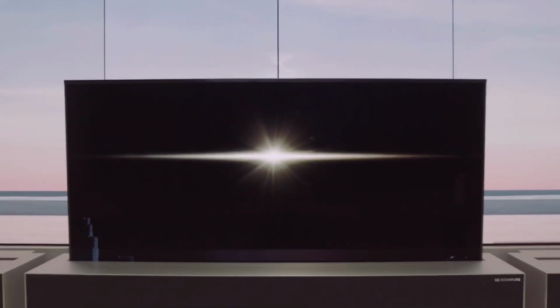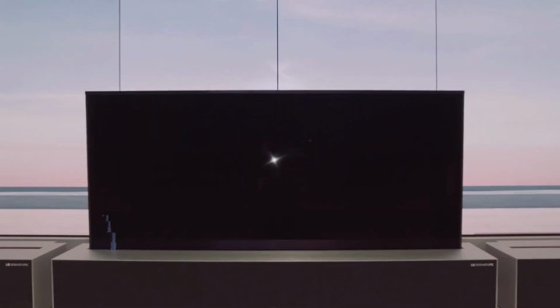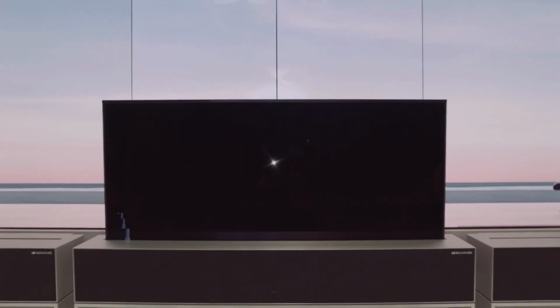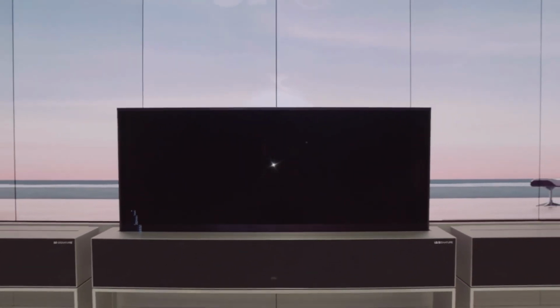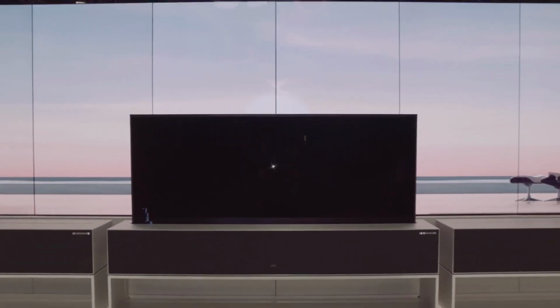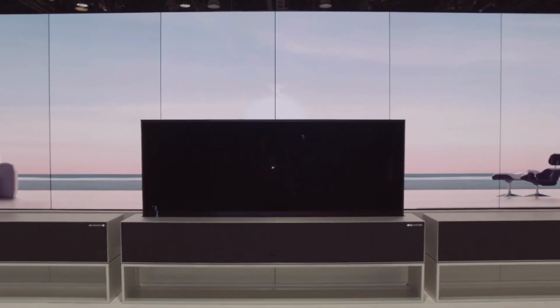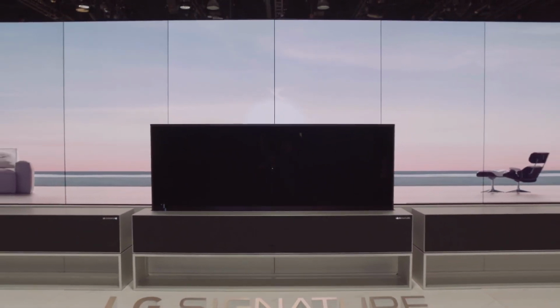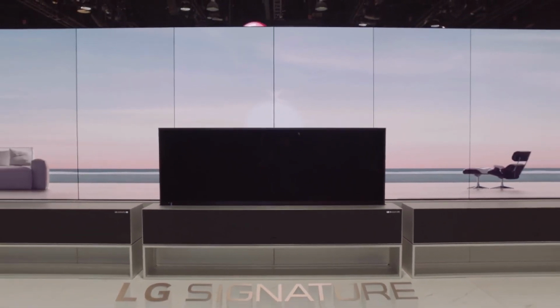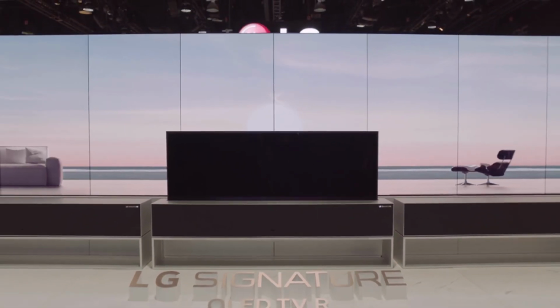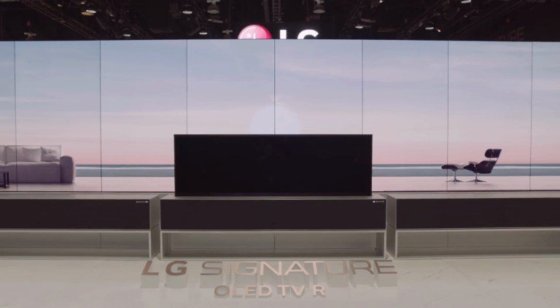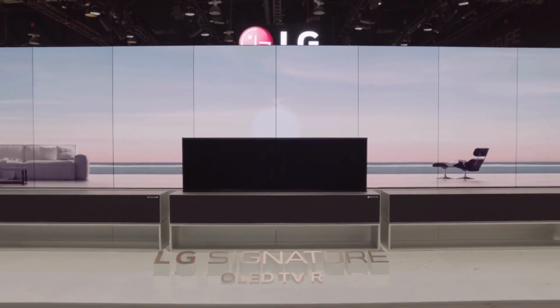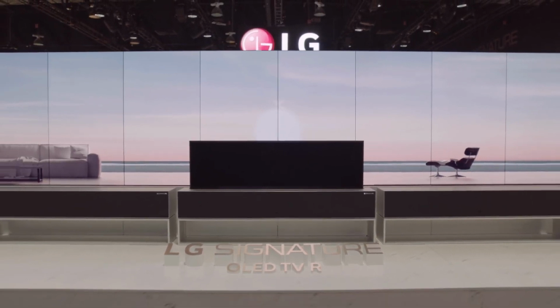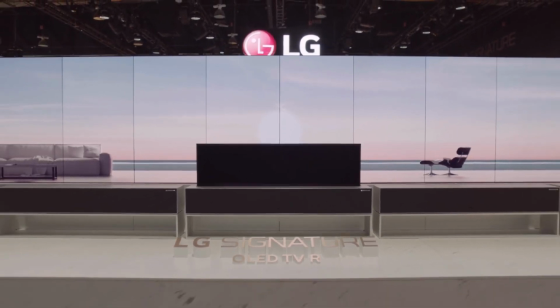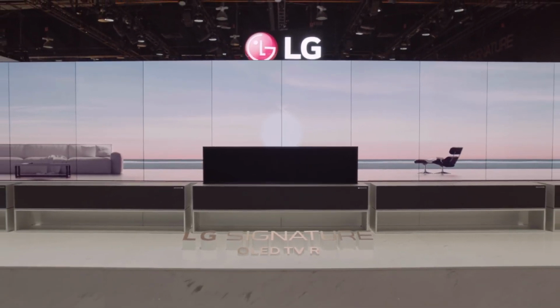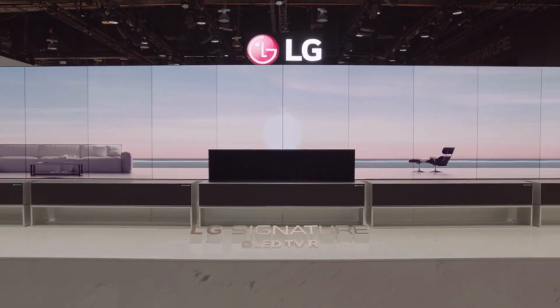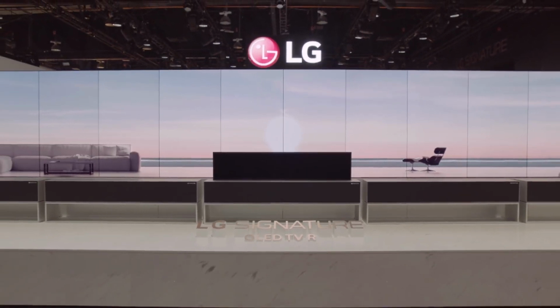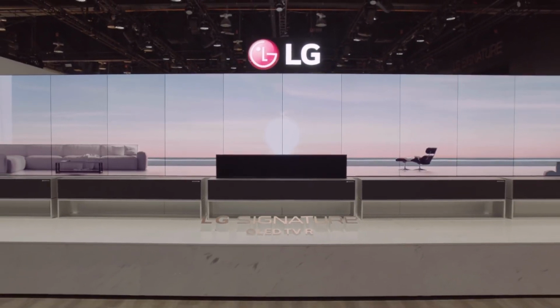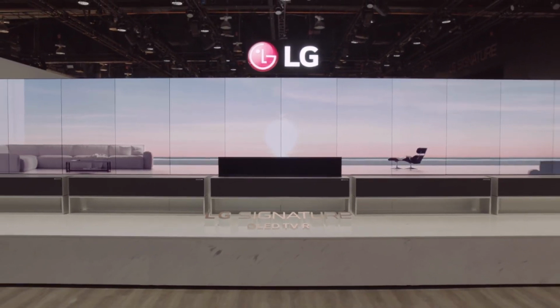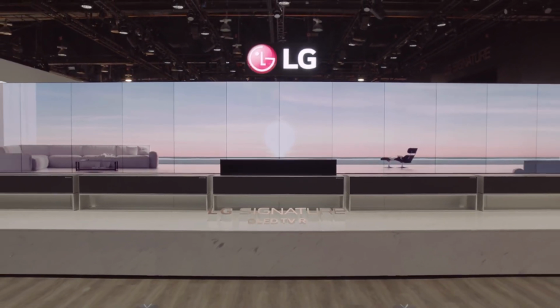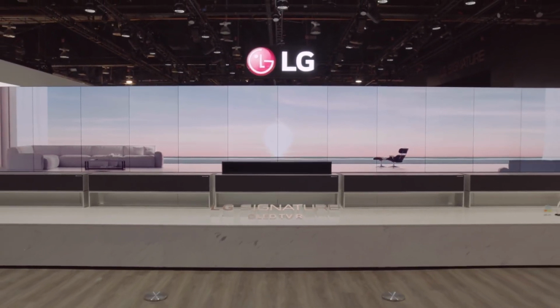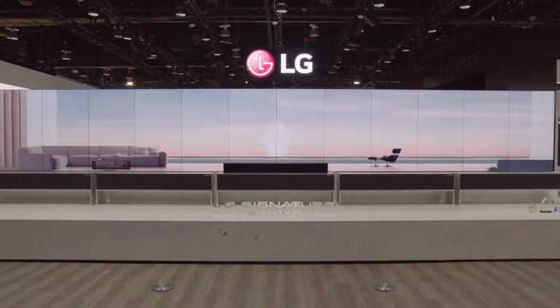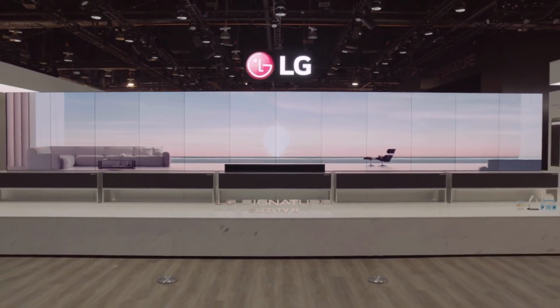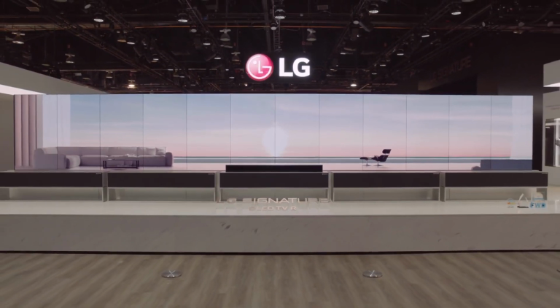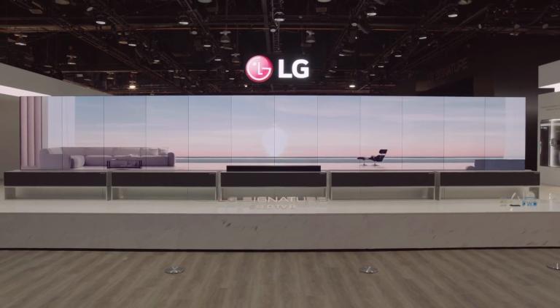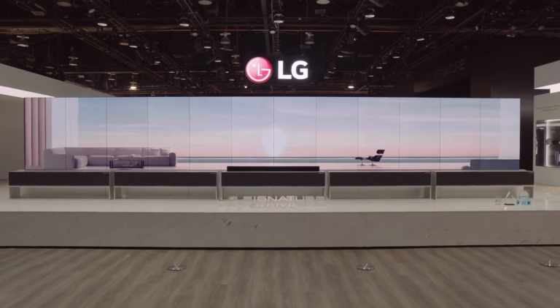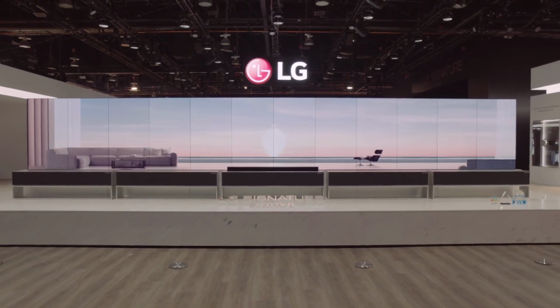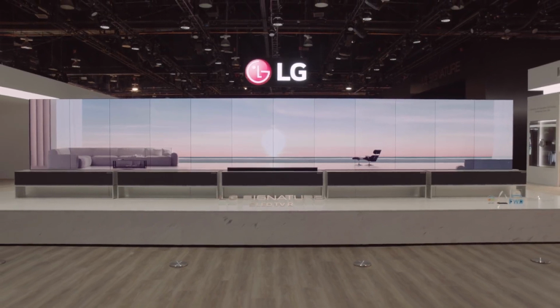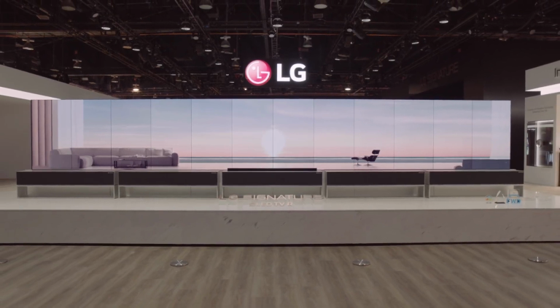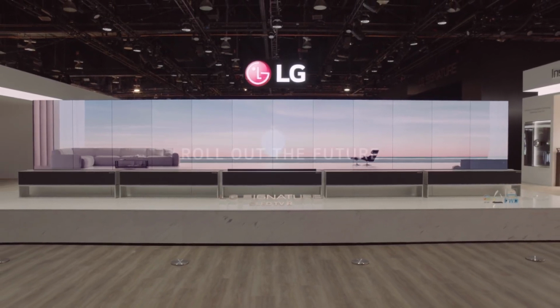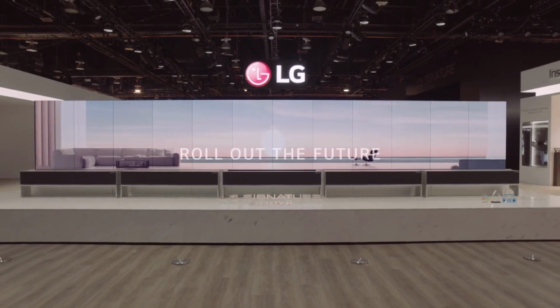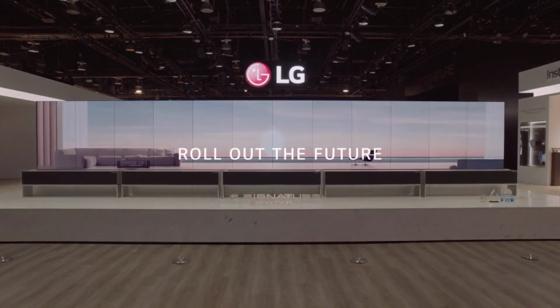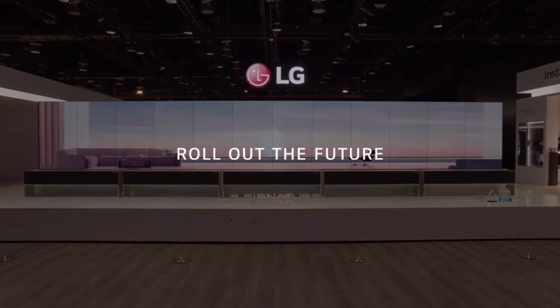LG Signature OLED TVR redefines your TV and your space. Roll out the future.